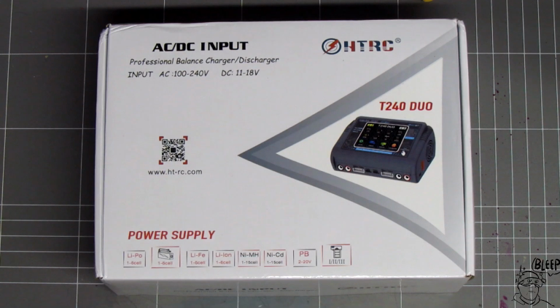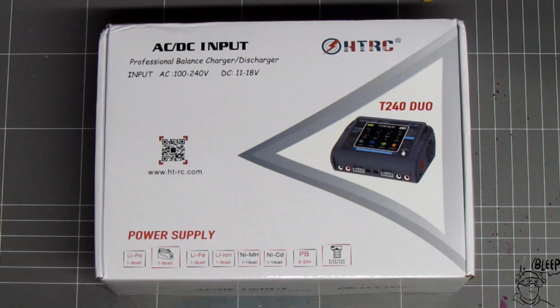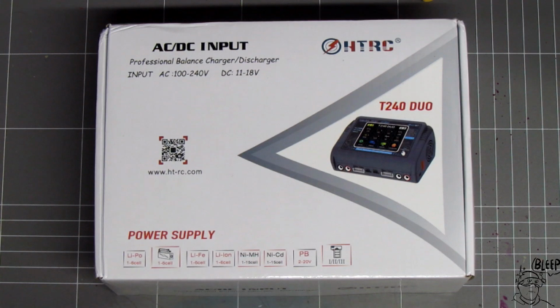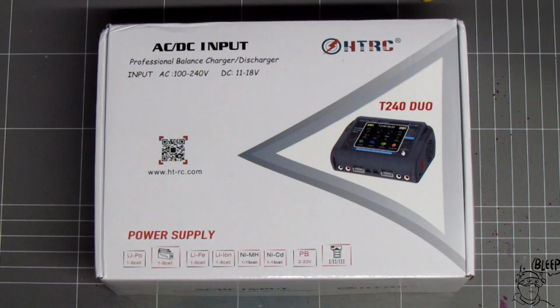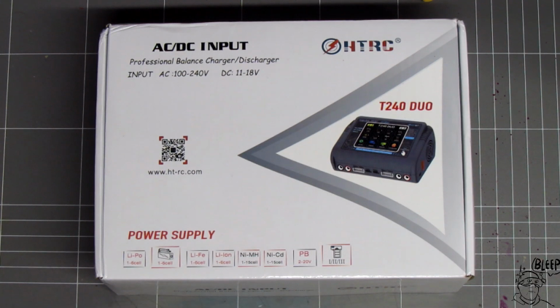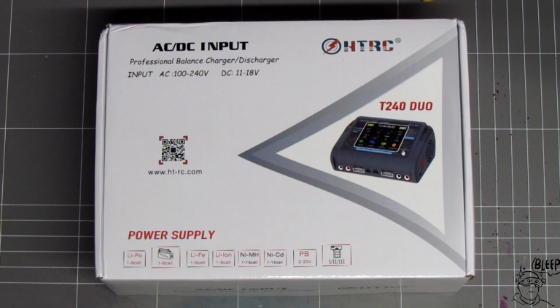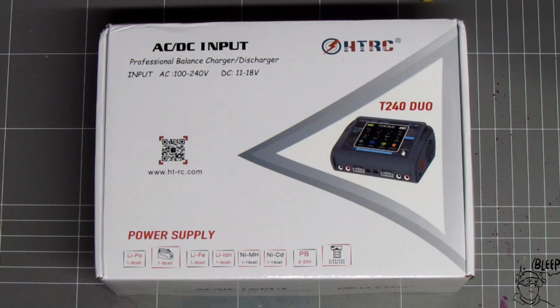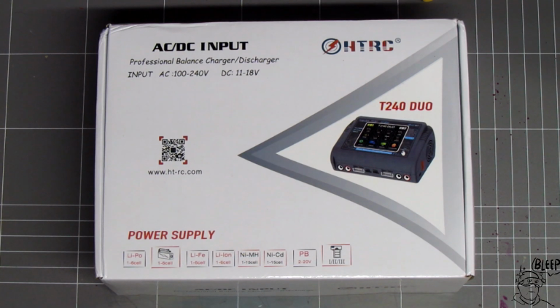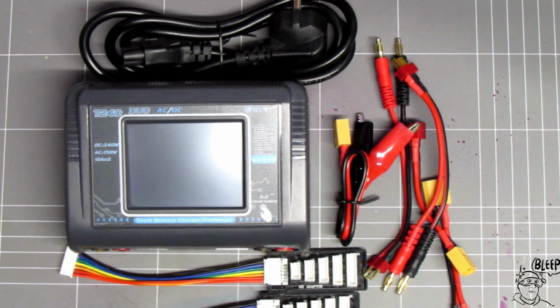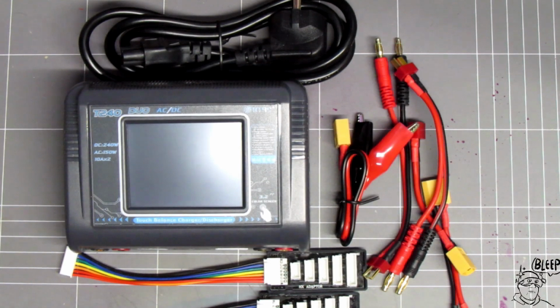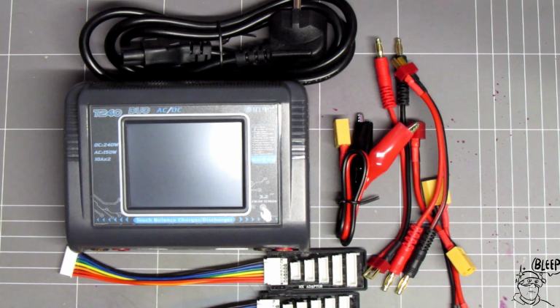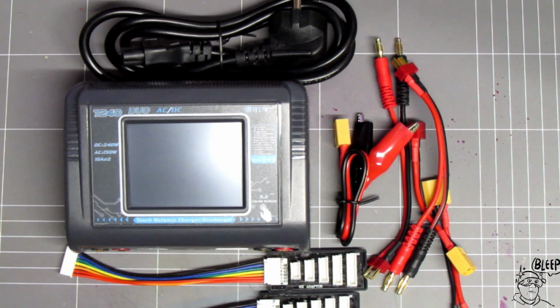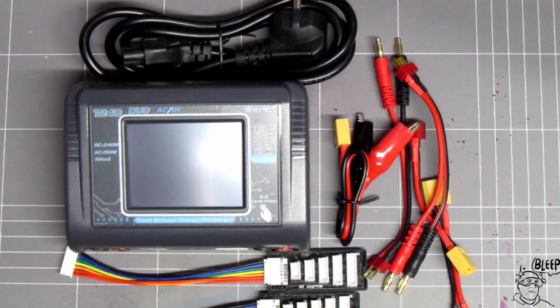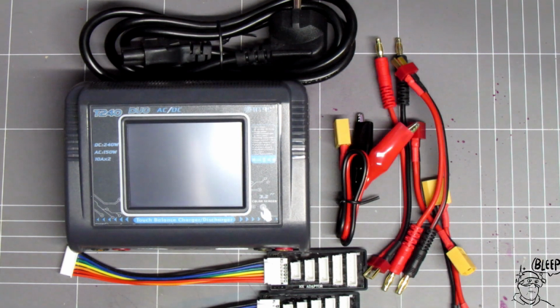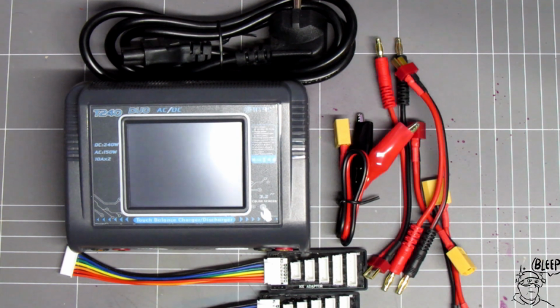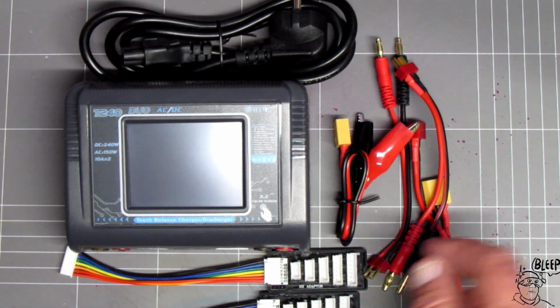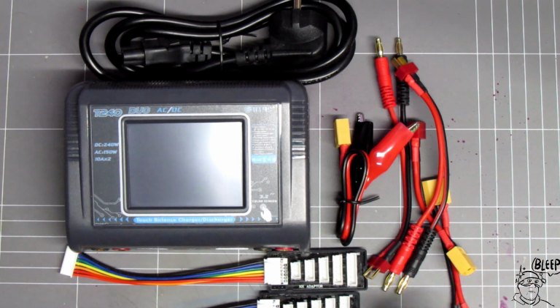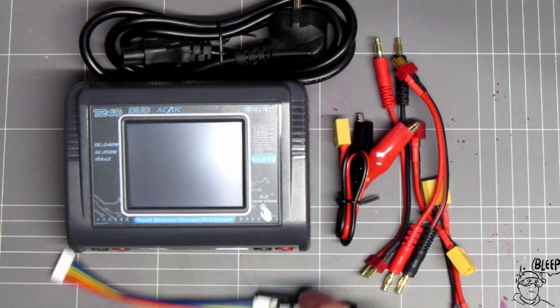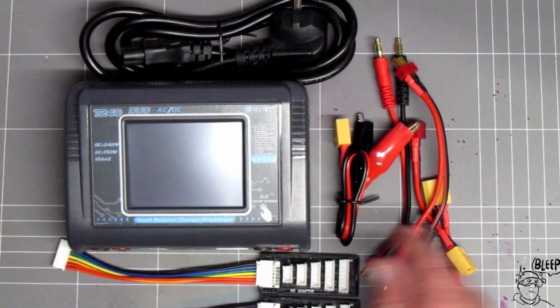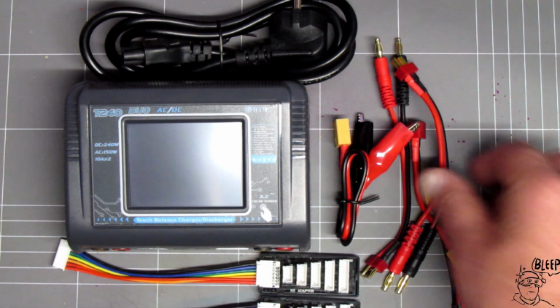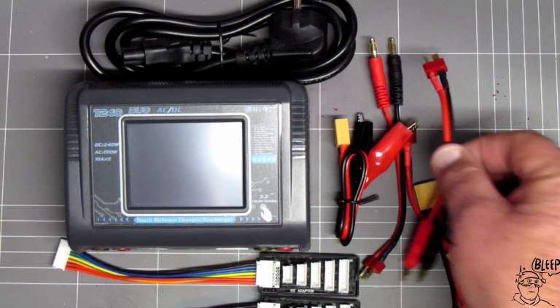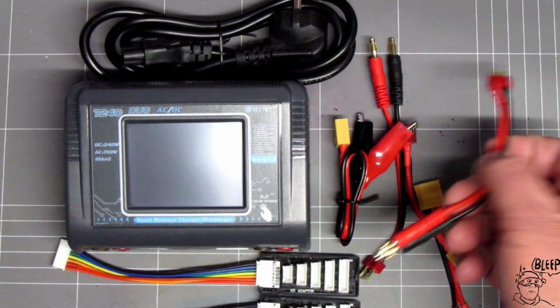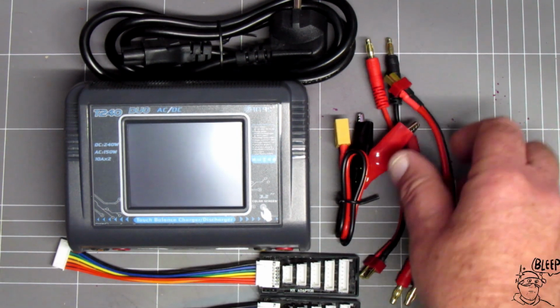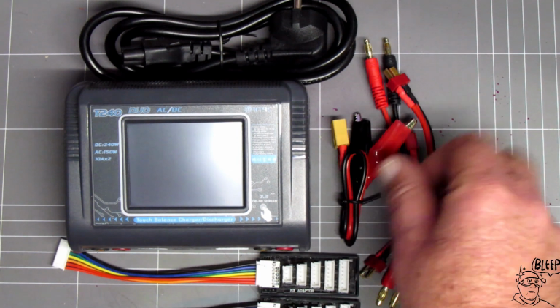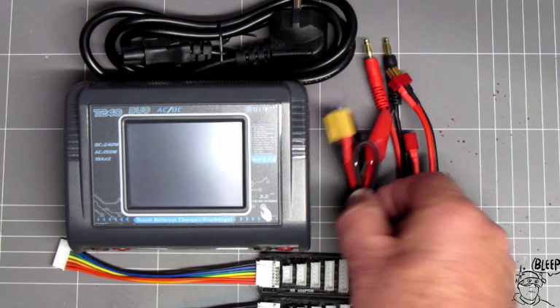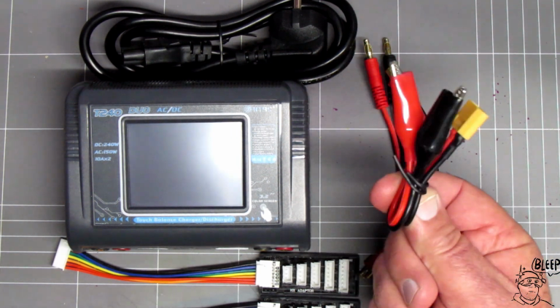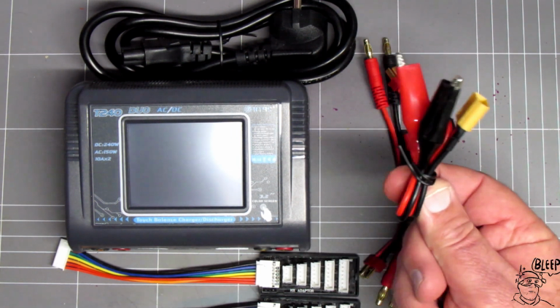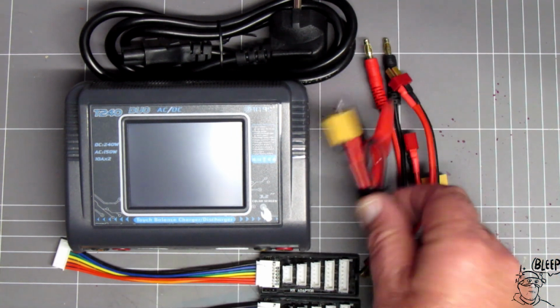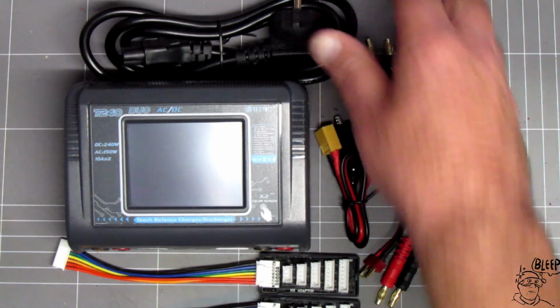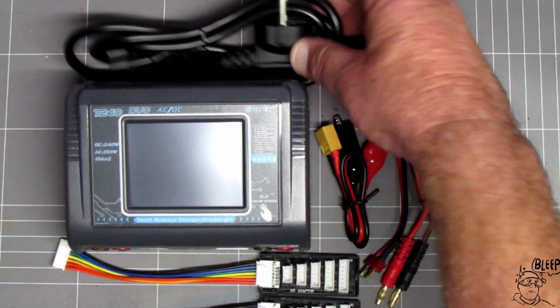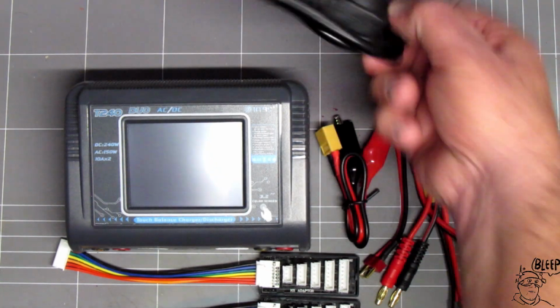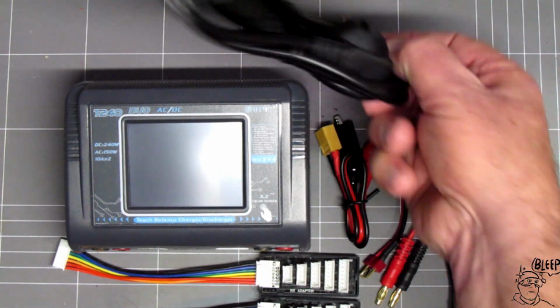Okay, that's what the box looks like — let's unbox it. Okay, that's what you get in the box: your balance leads, battery connectors, DC plug, and AC adapter.